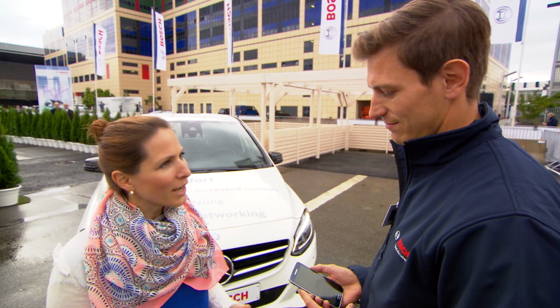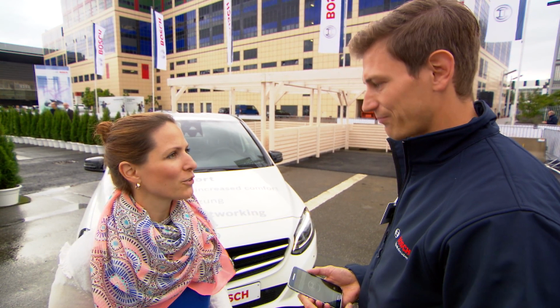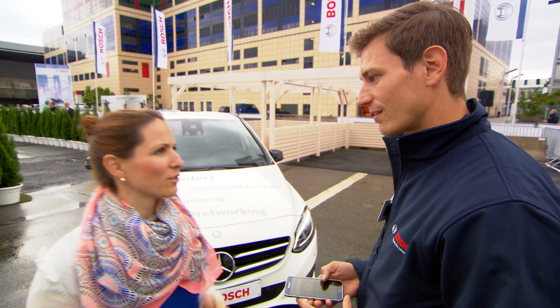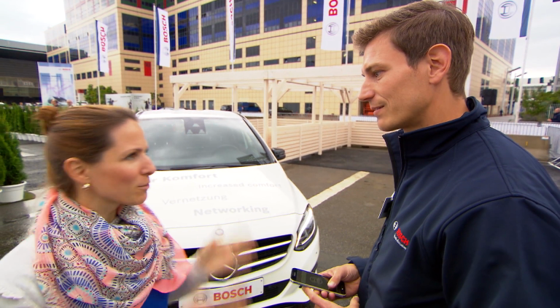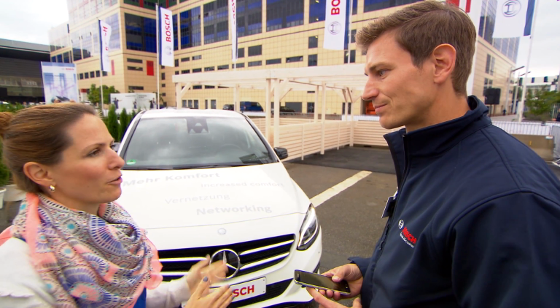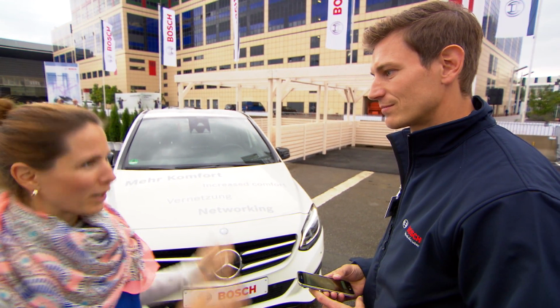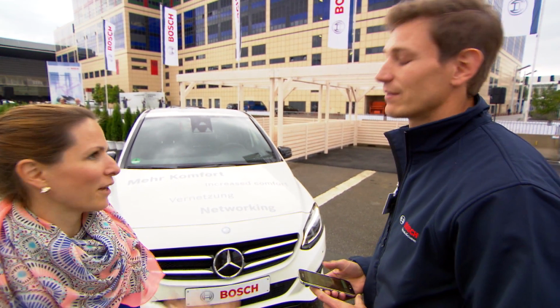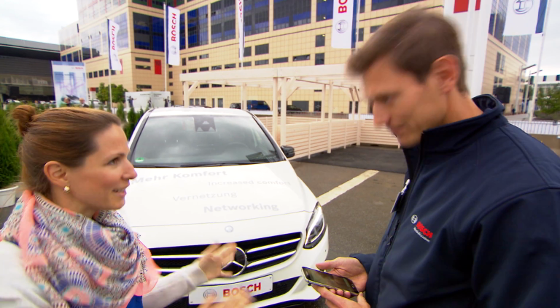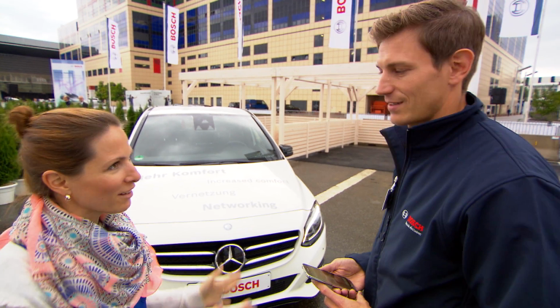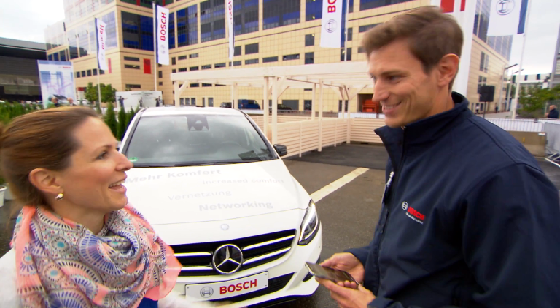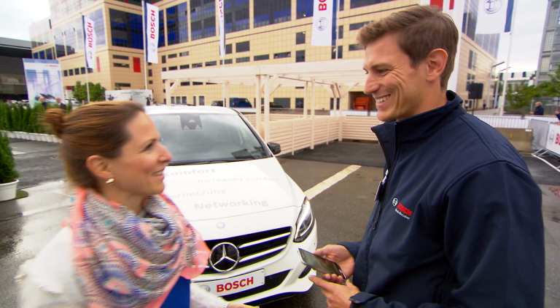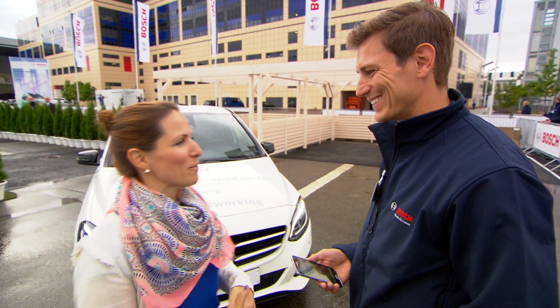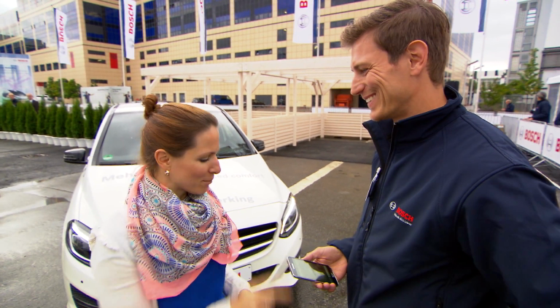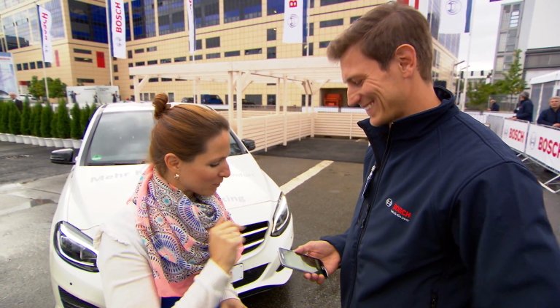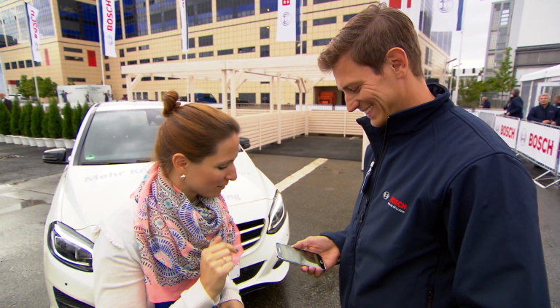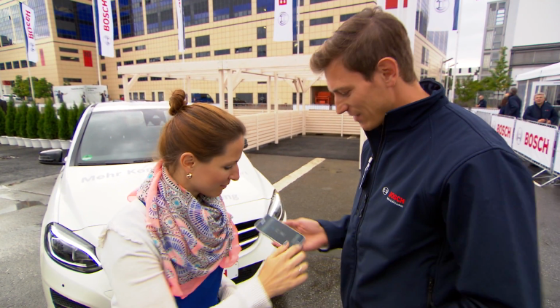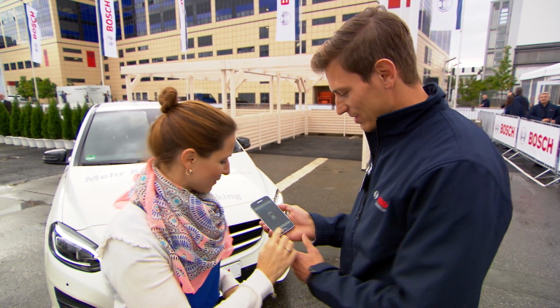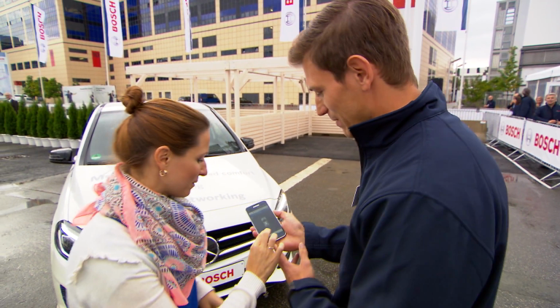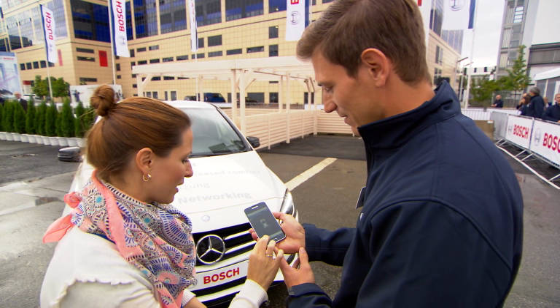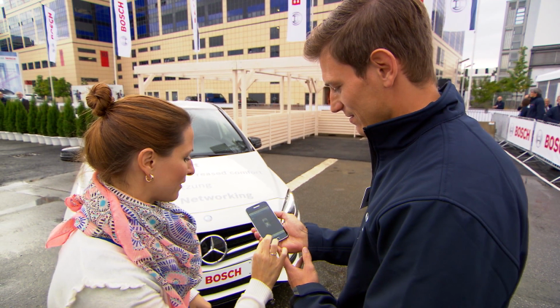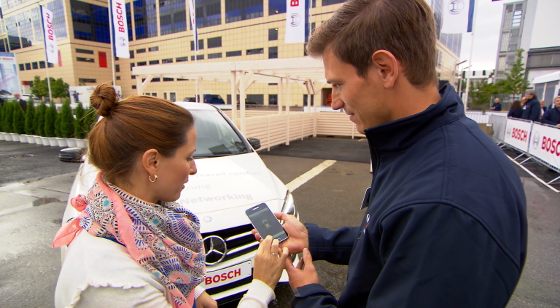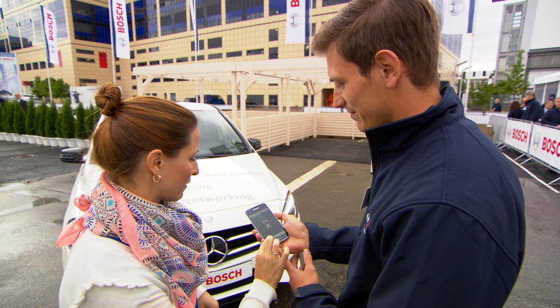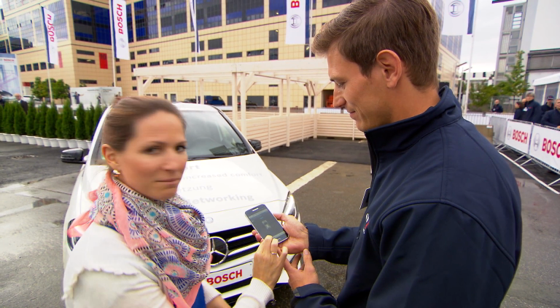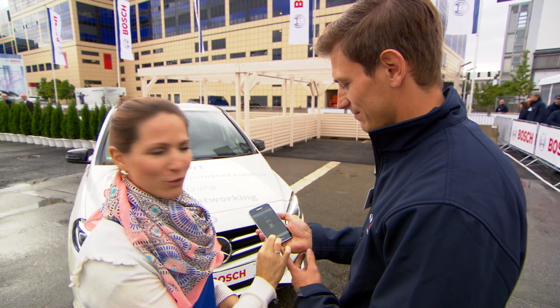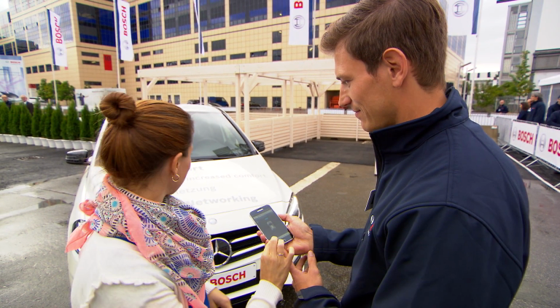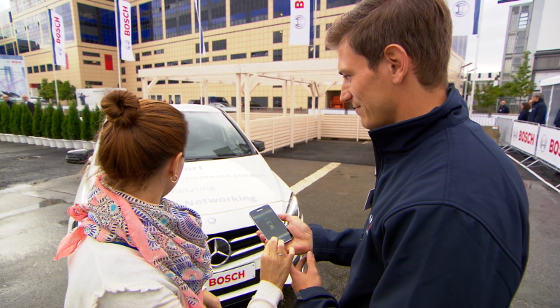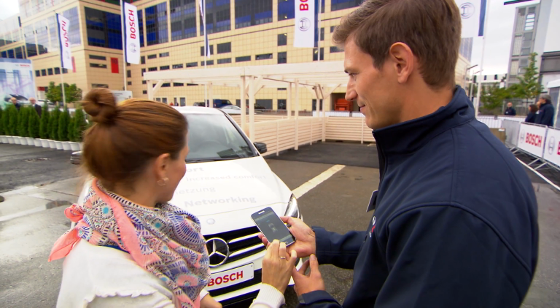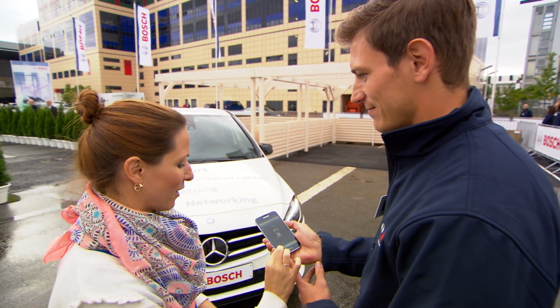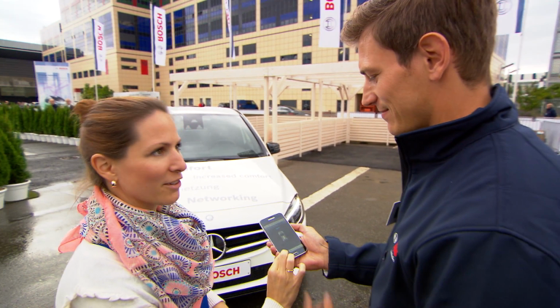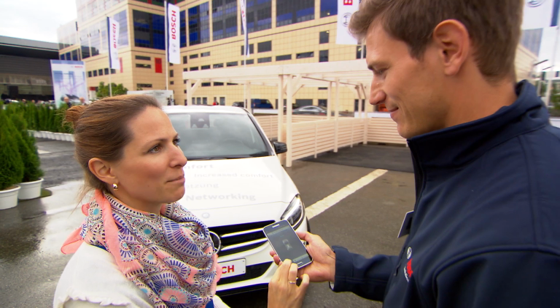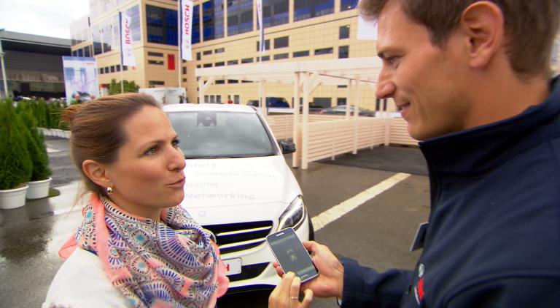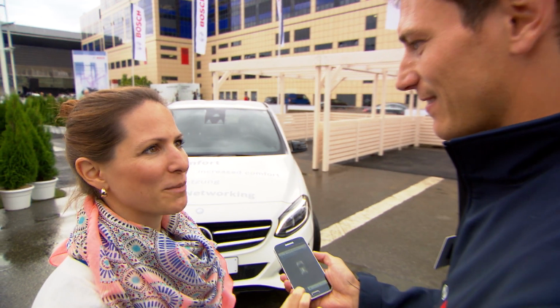So all I have to do is just drive into my parking garage once without hitting a wall, and then the car will remember. I push the safety button — let's see if it works. Looks good. And now the car starts and parks in fully automated.